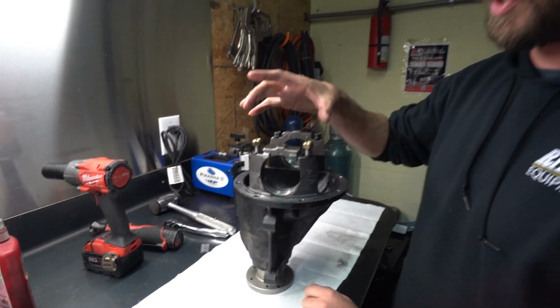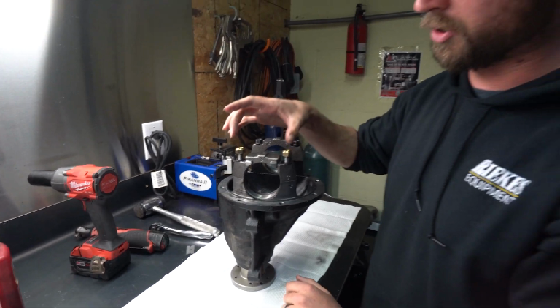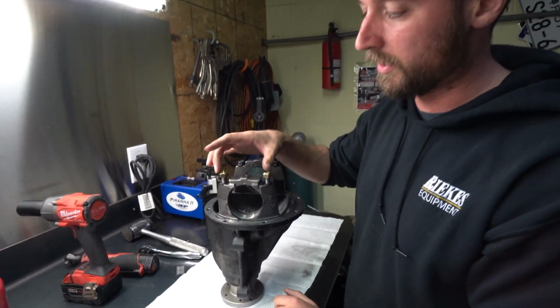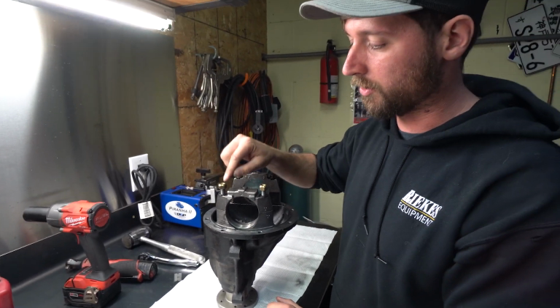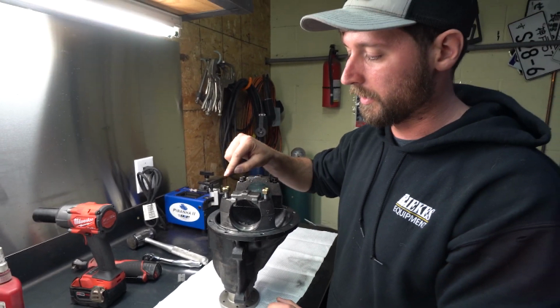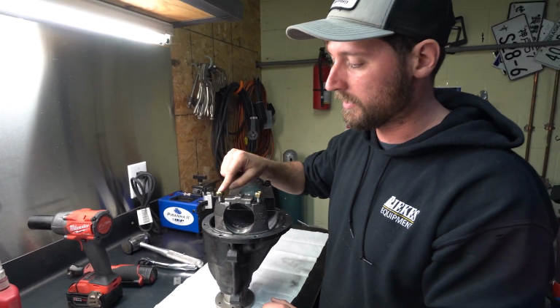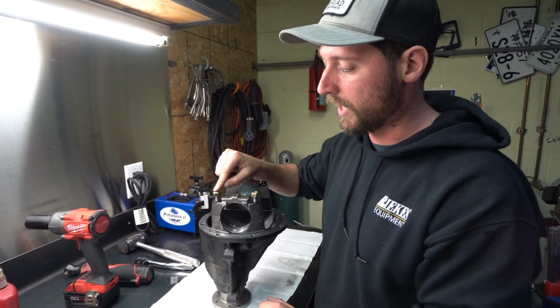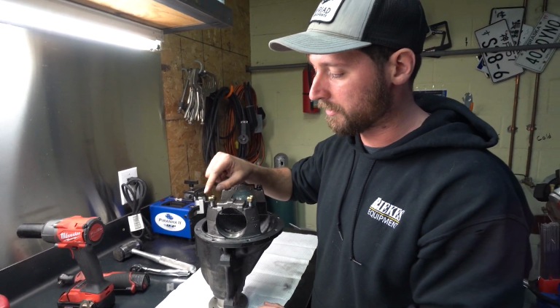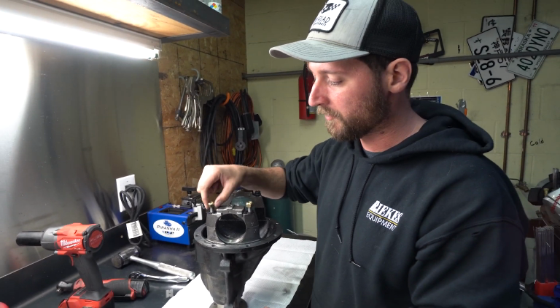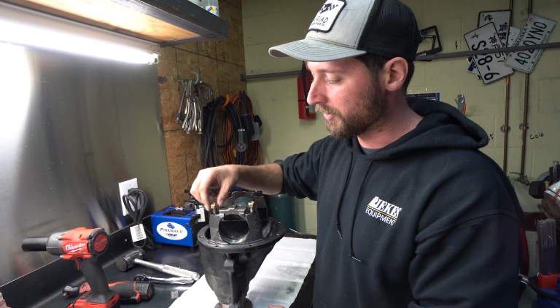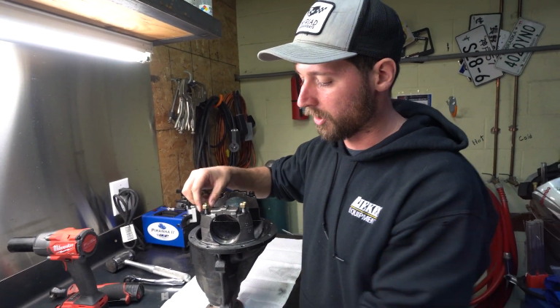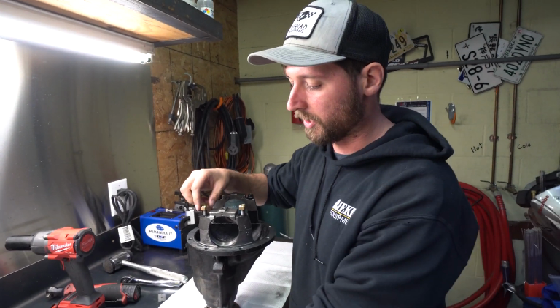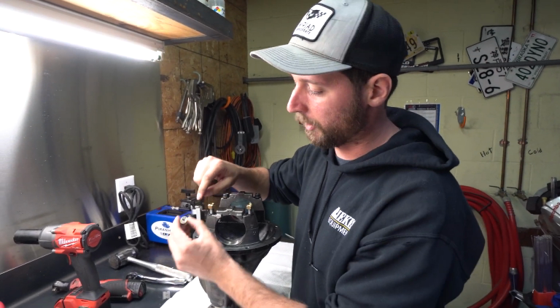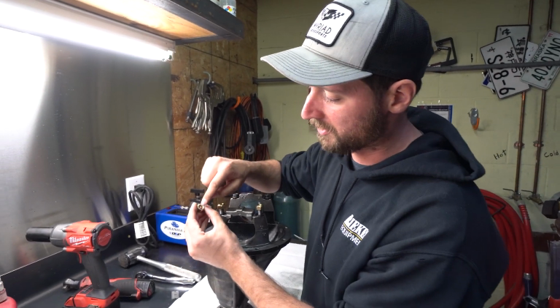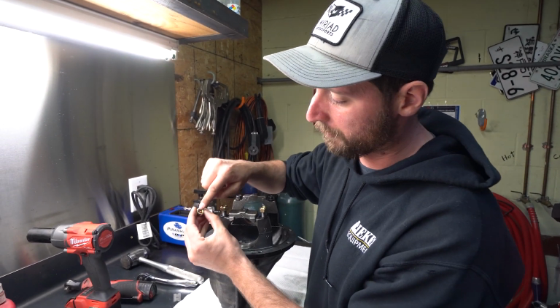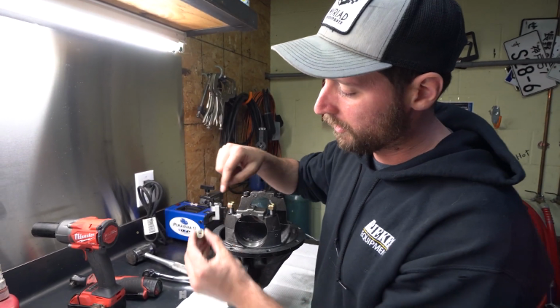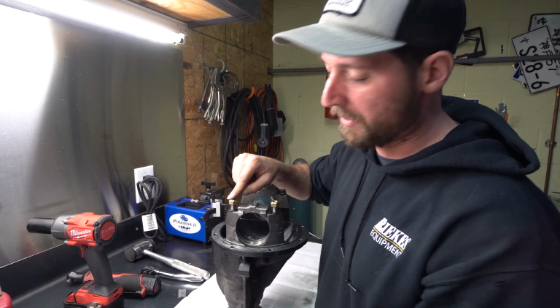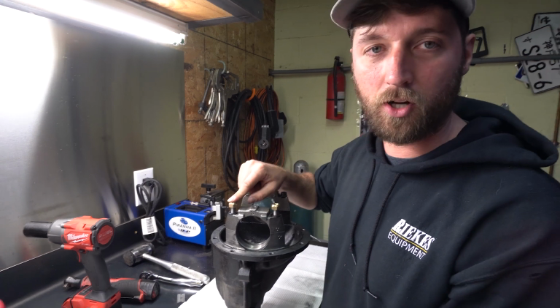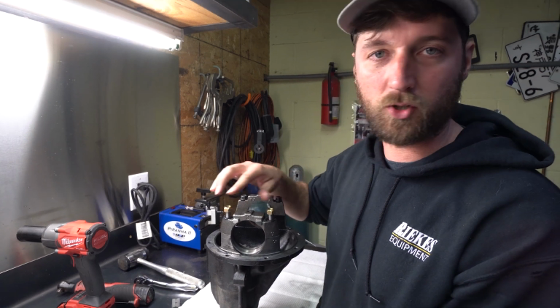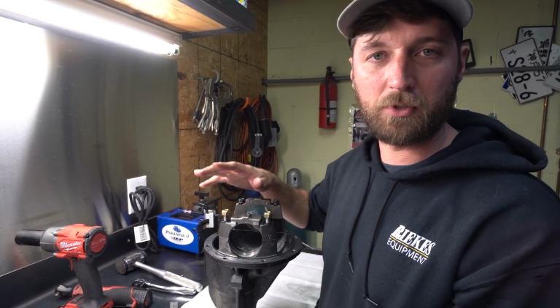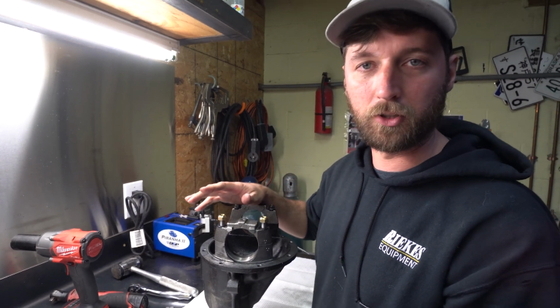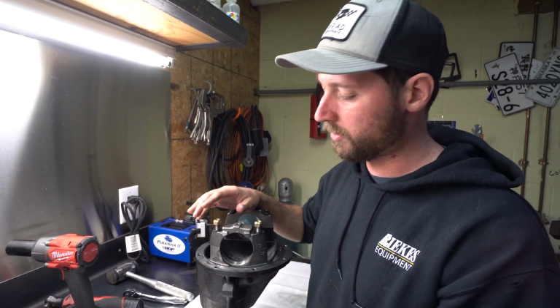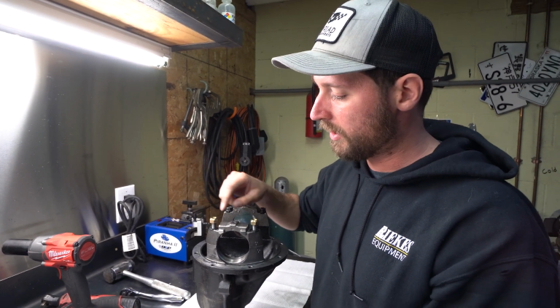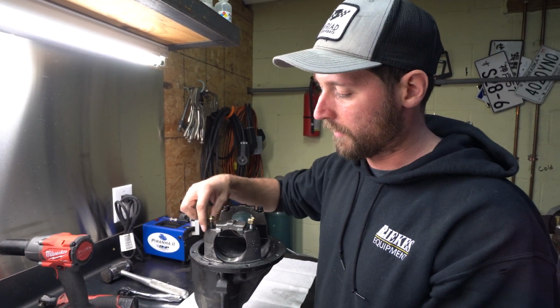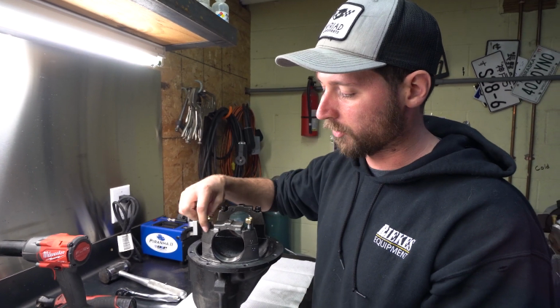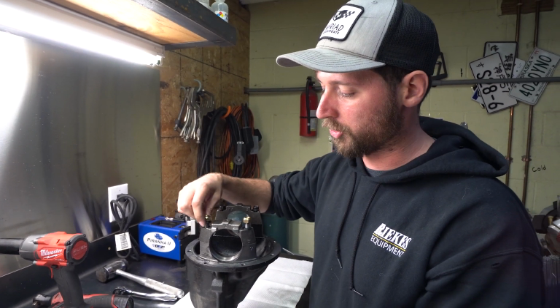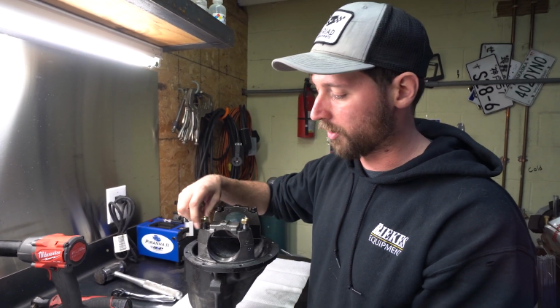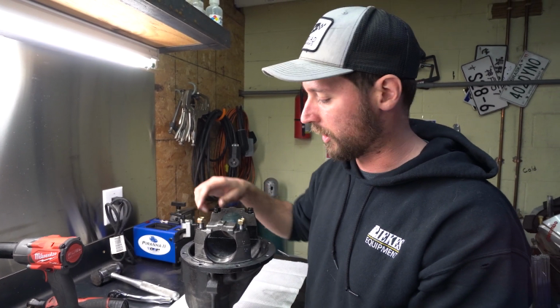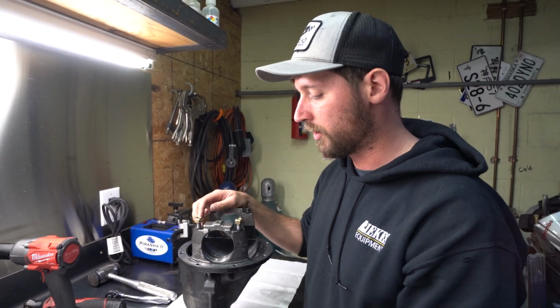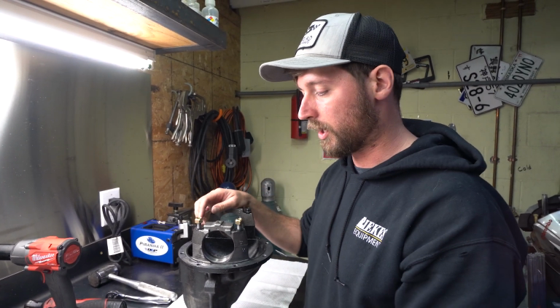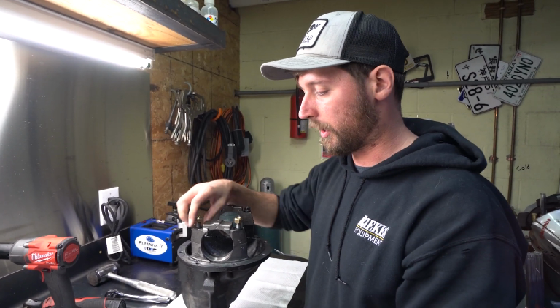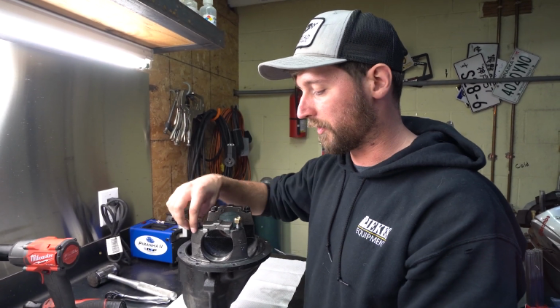We also run these, which are called C-locks. These nuts are crimped on the top, which makes it so you never have to worry about them coming loose. And we have a hardened washer that also comes with it.